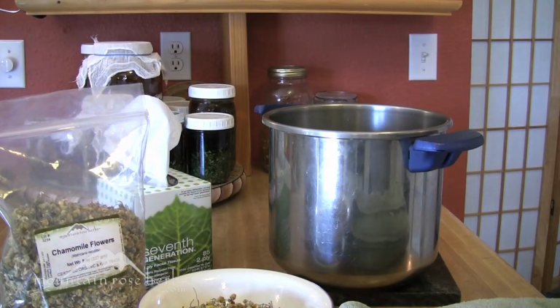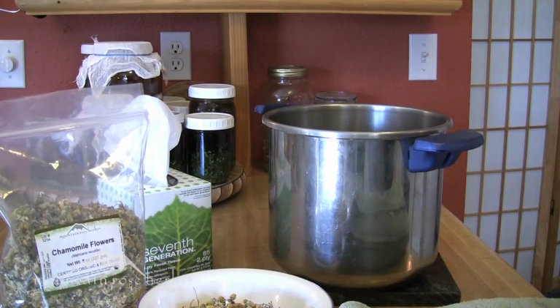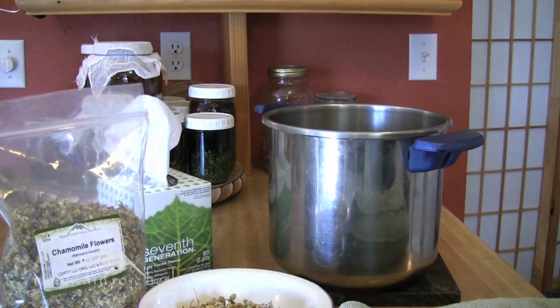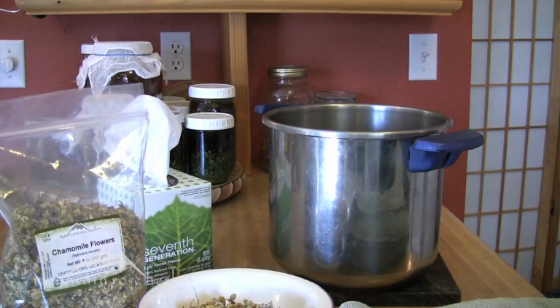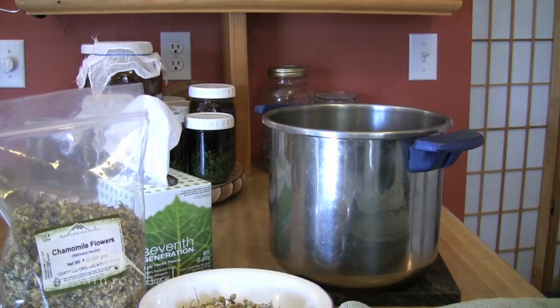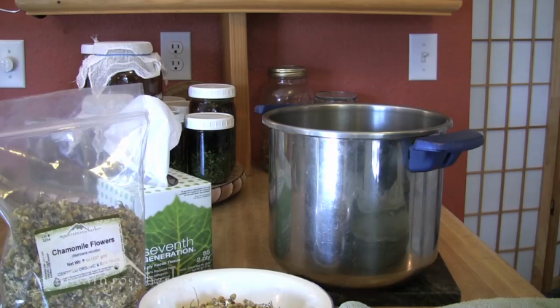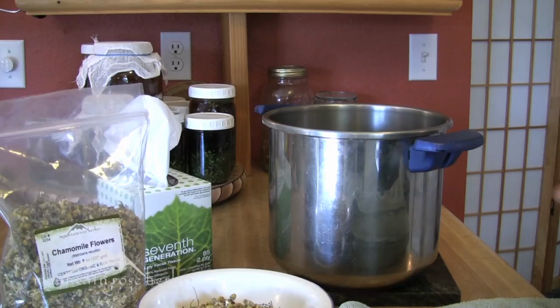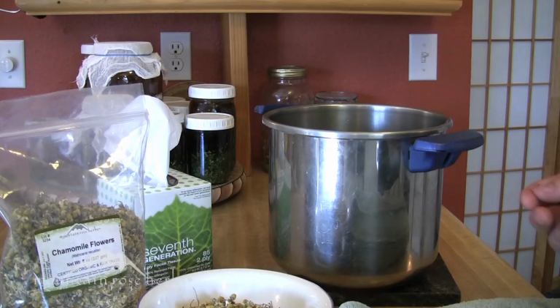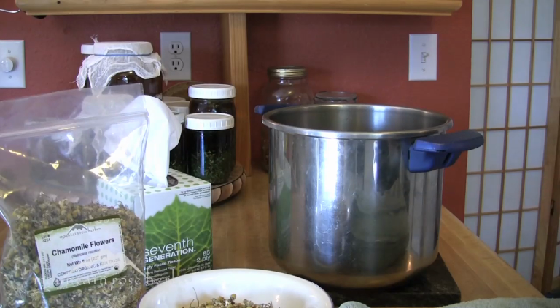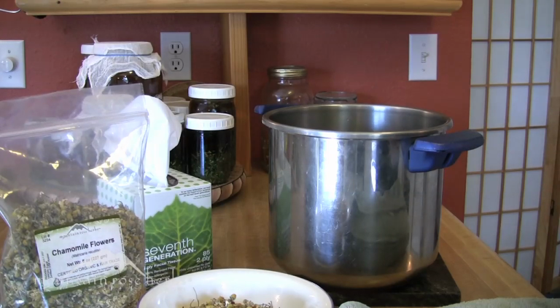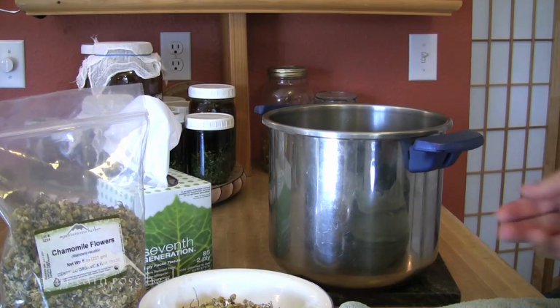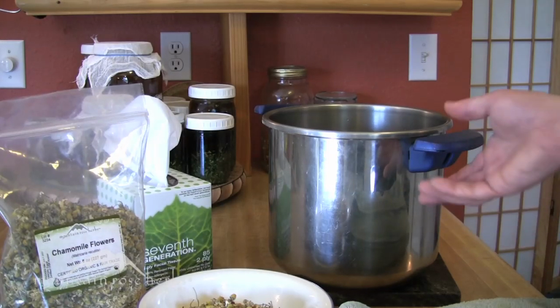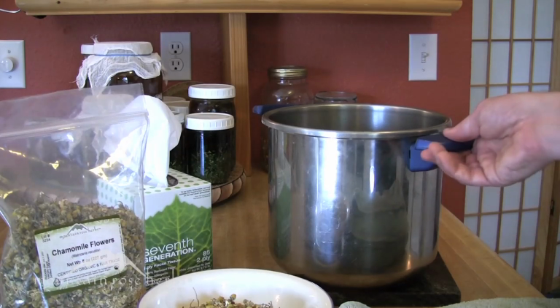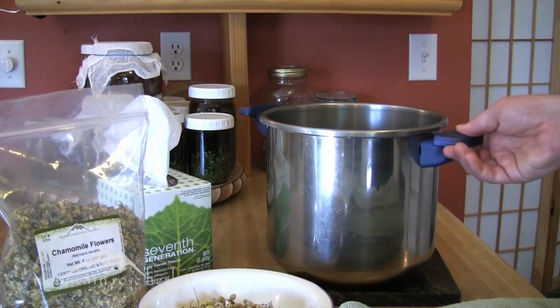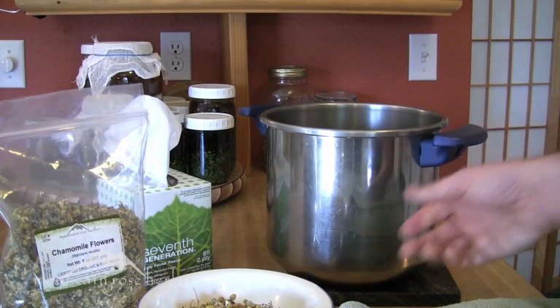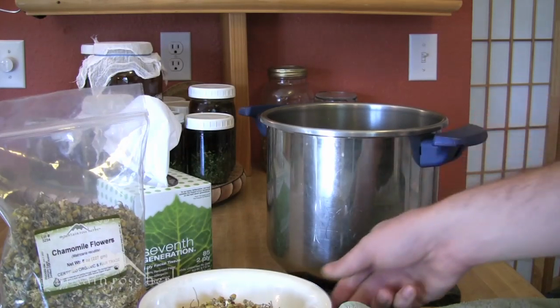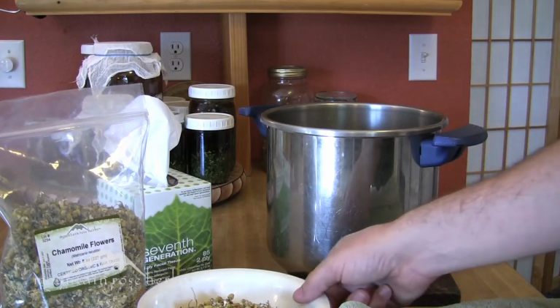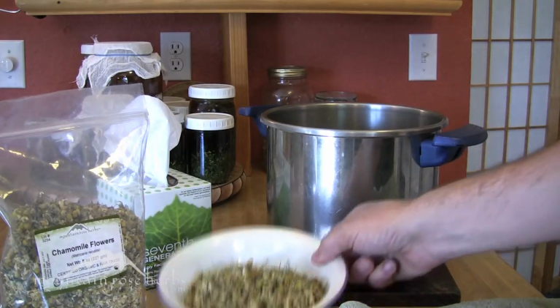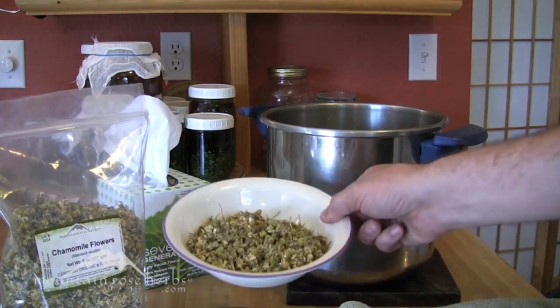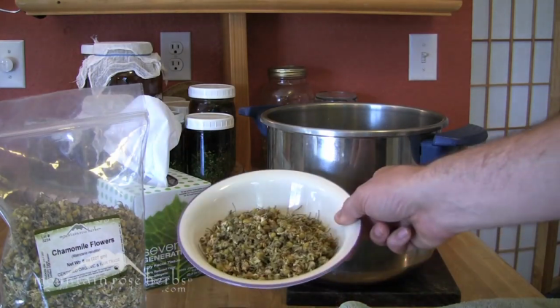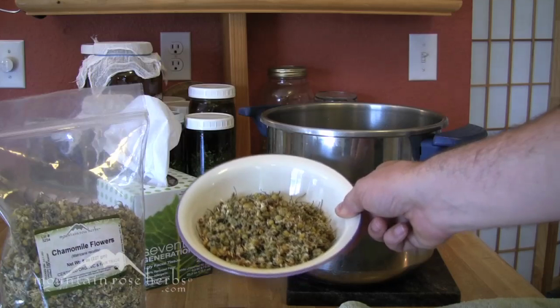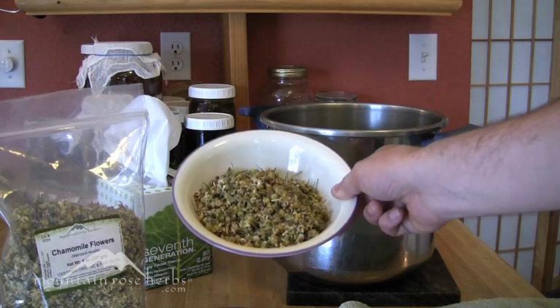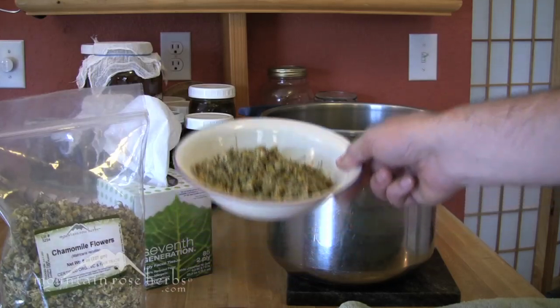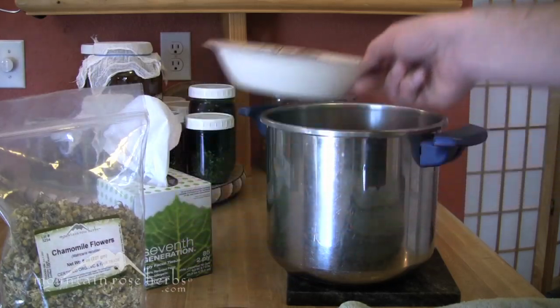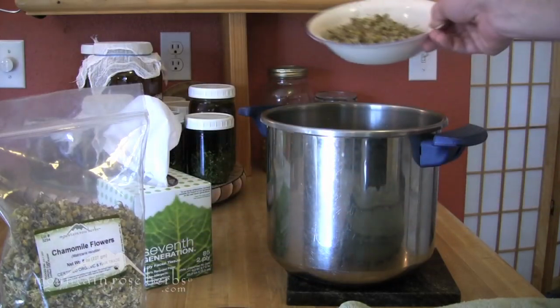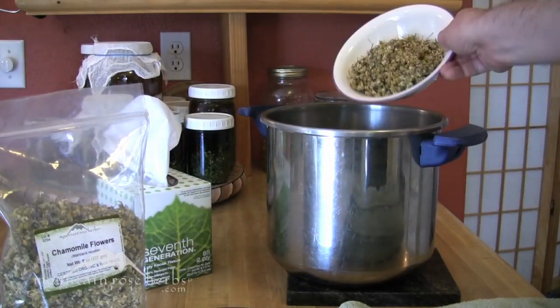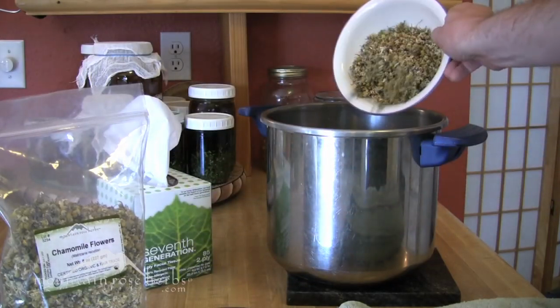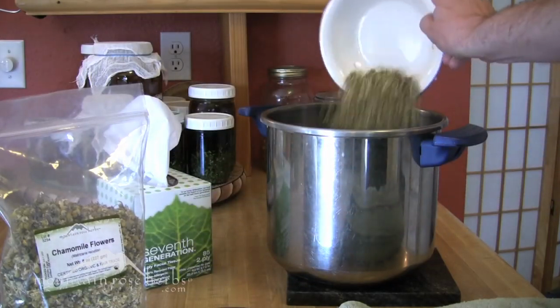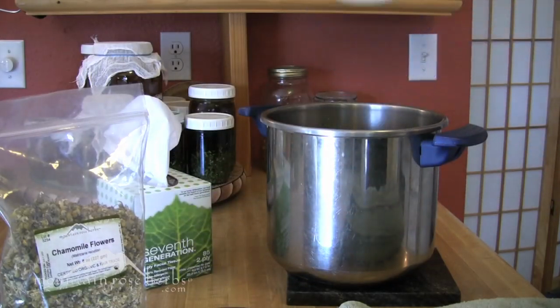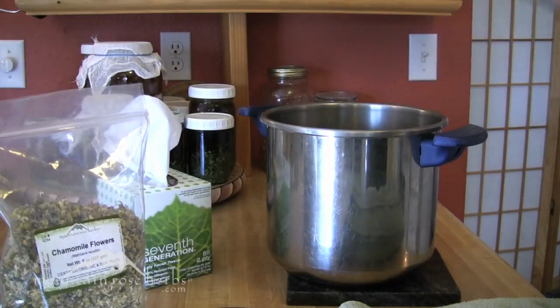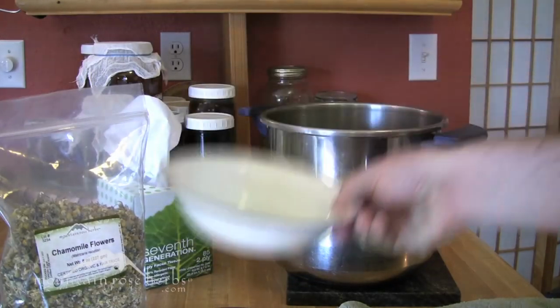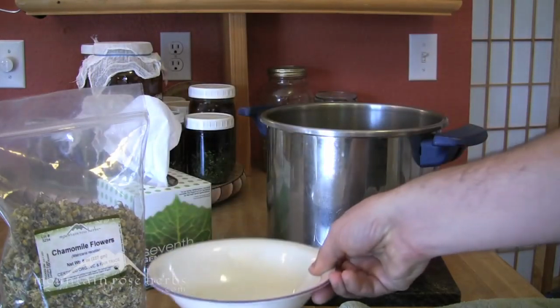What I did was bring two quarts of water to a boil in a large pot, then remove it from the heat. Then I take my half ounce of chamomile flowers and put them in the hot water.